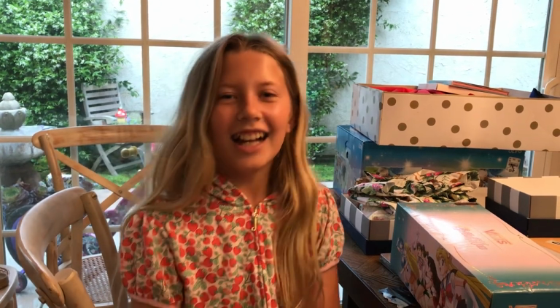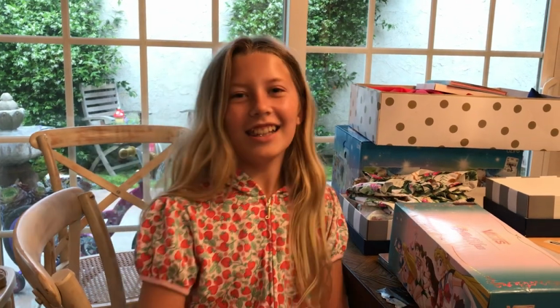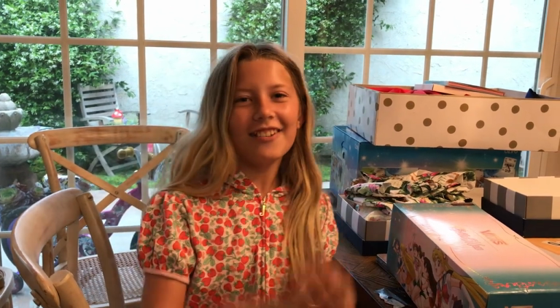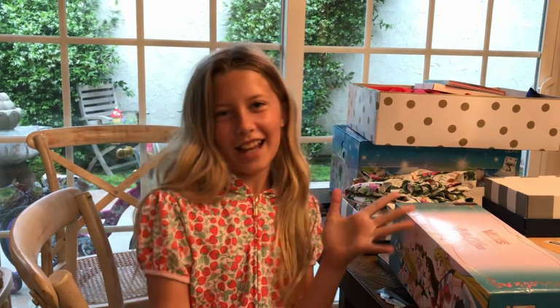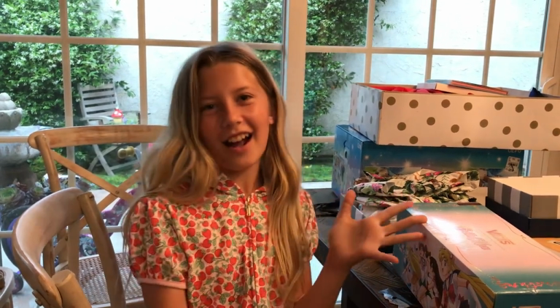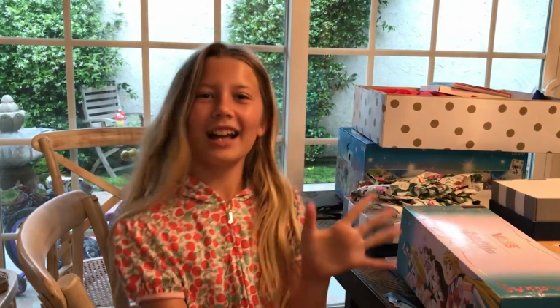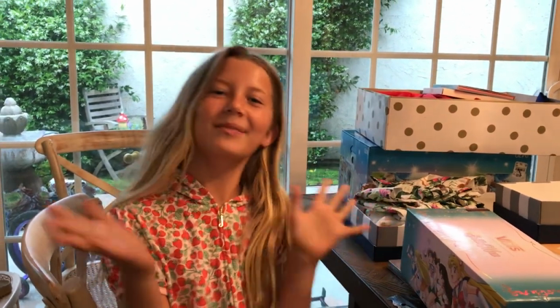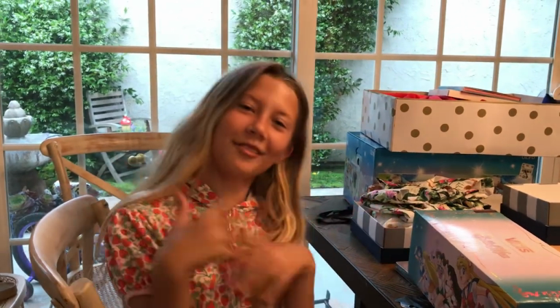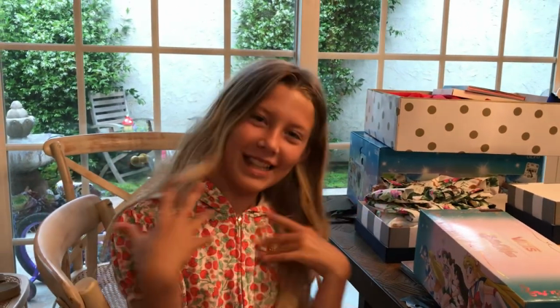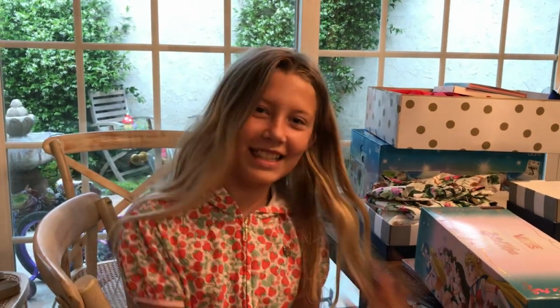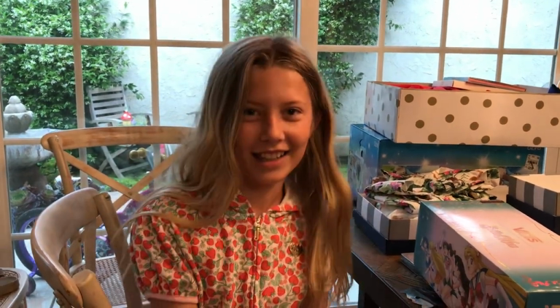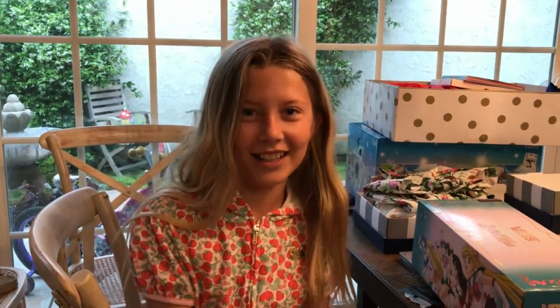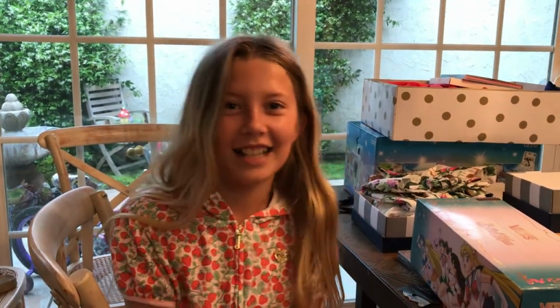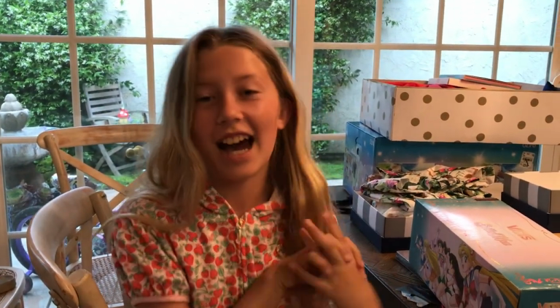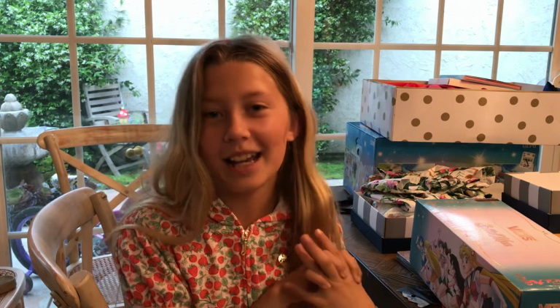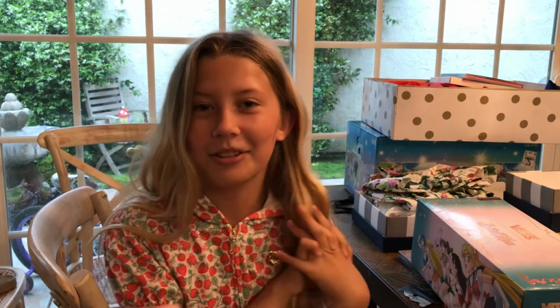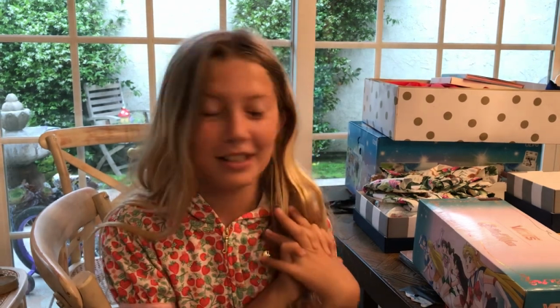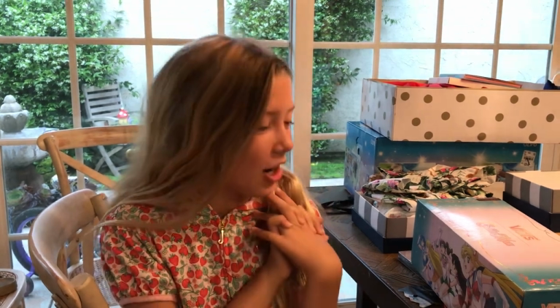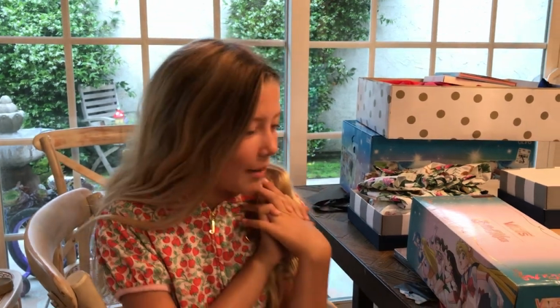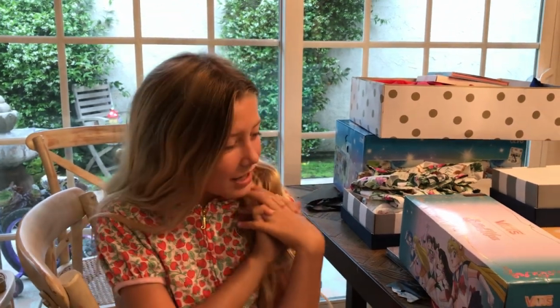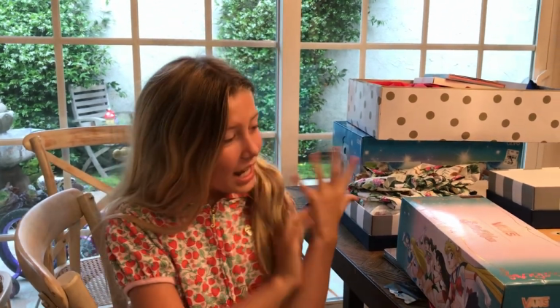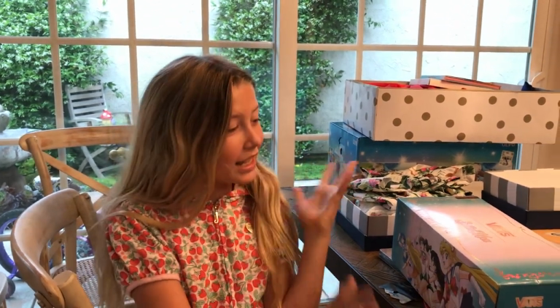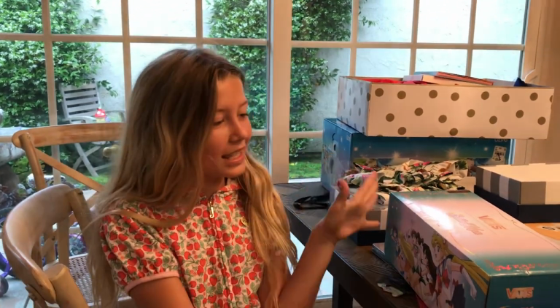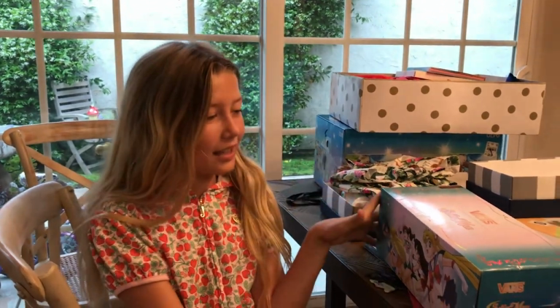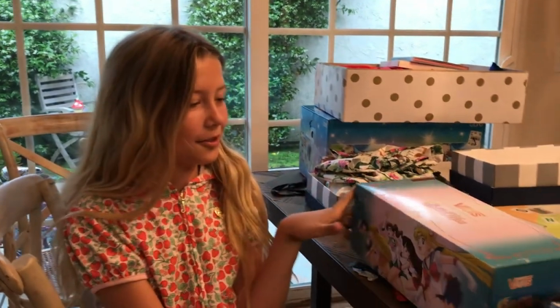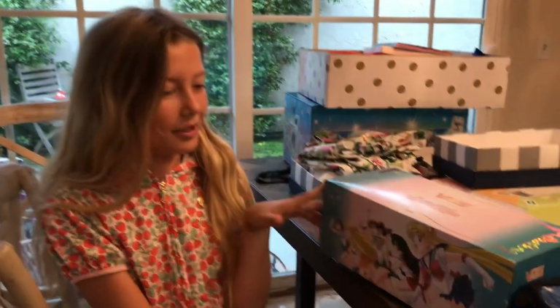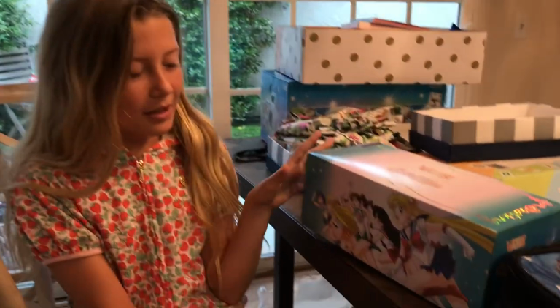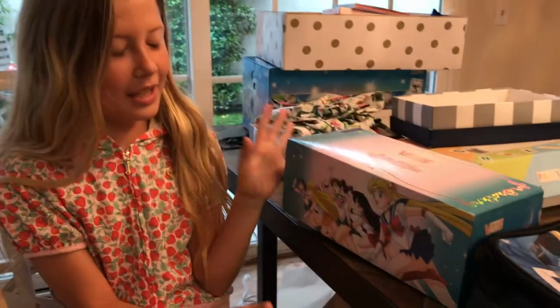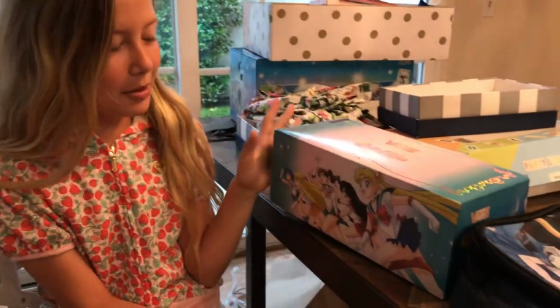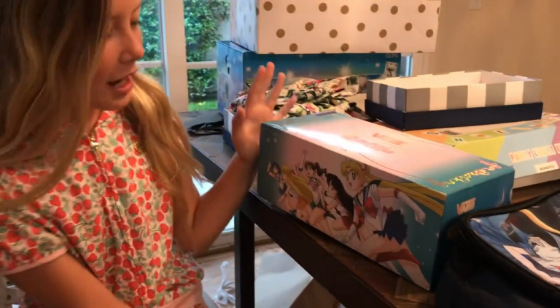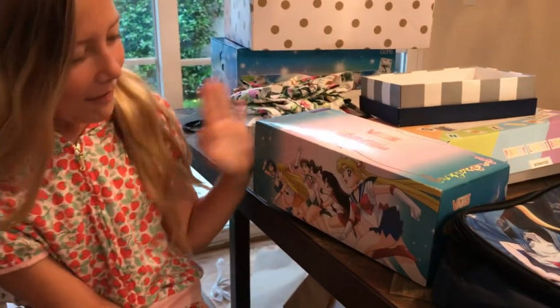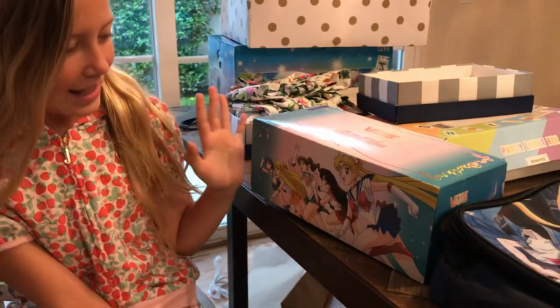Hello there, I am Grace Ziggler and I am going to talk about these Sailor Moon Vans.